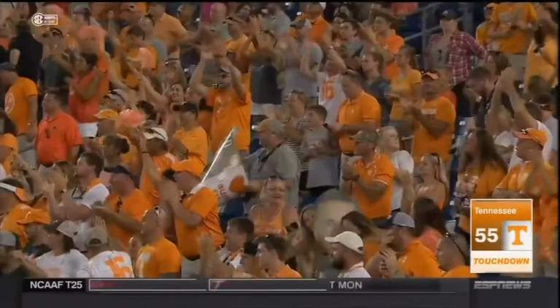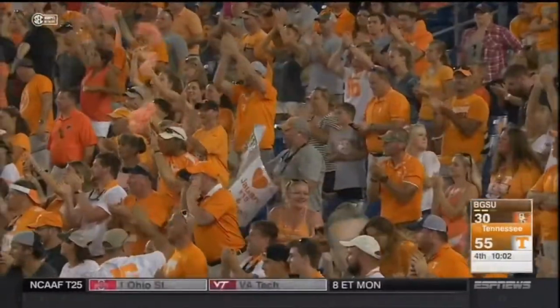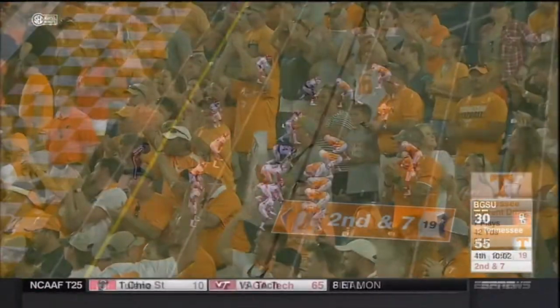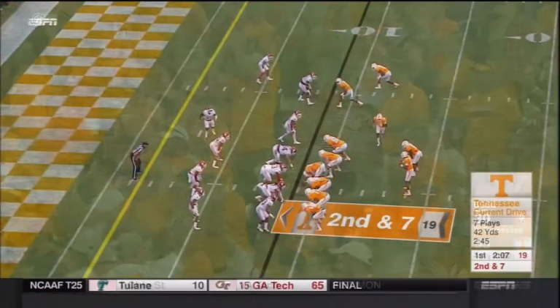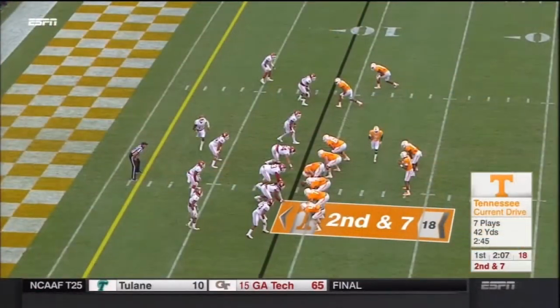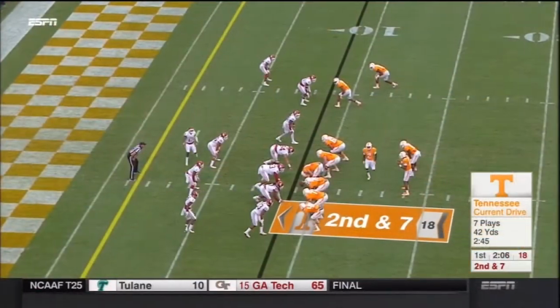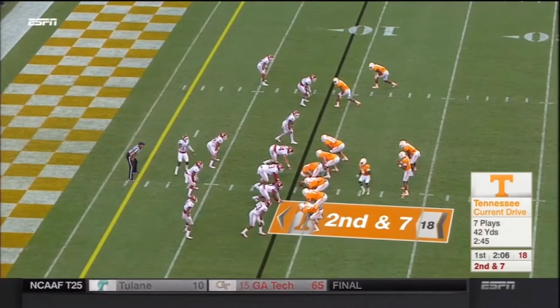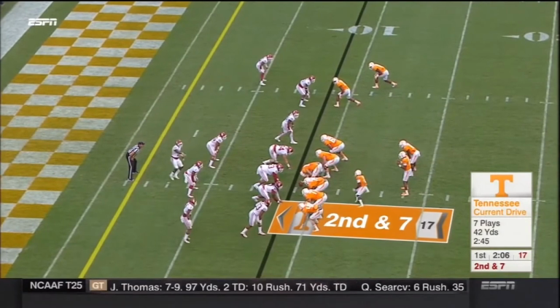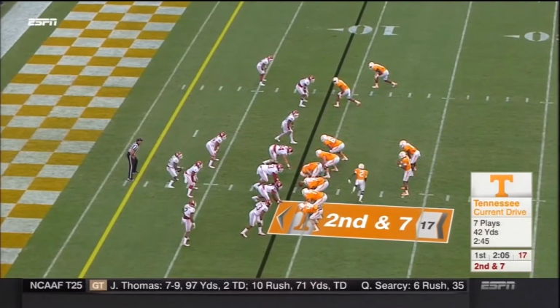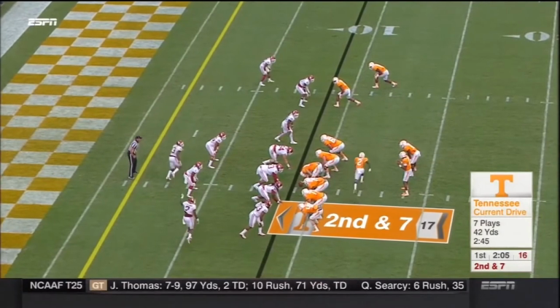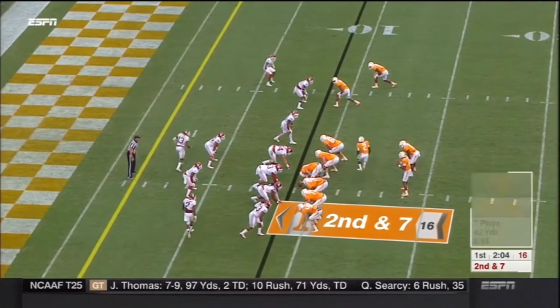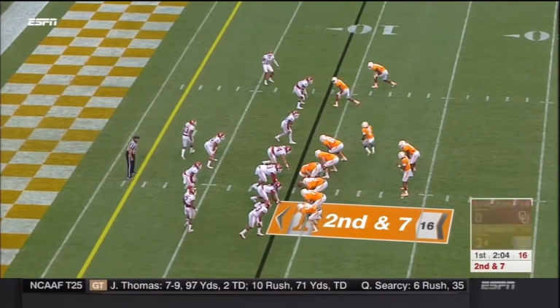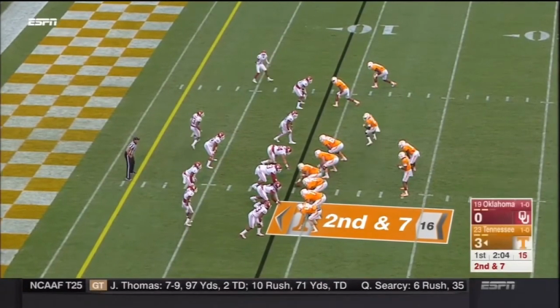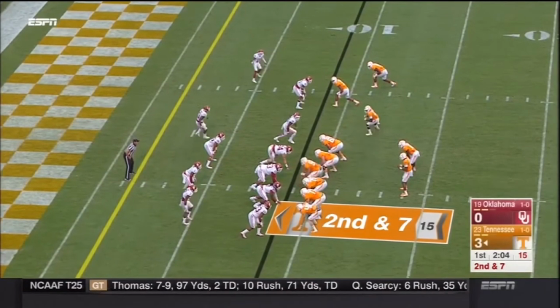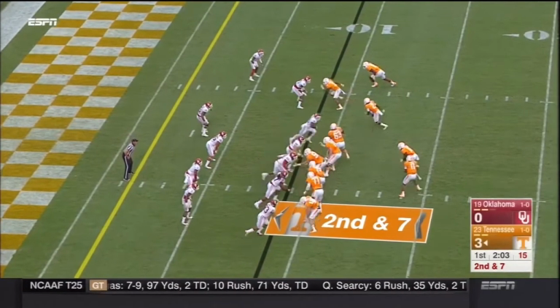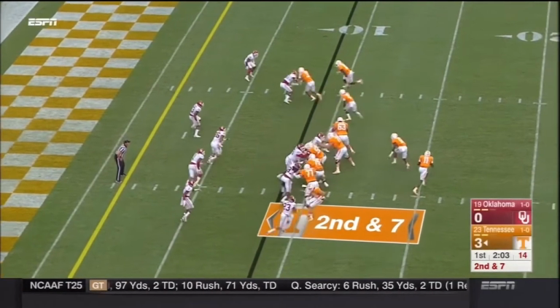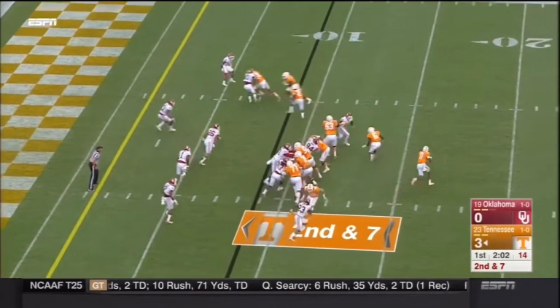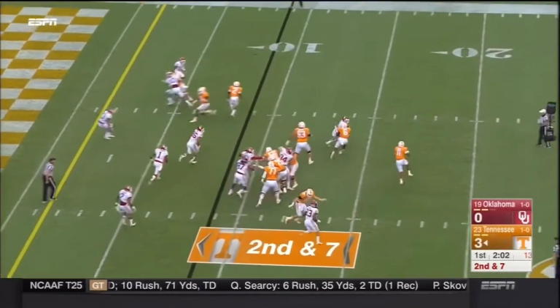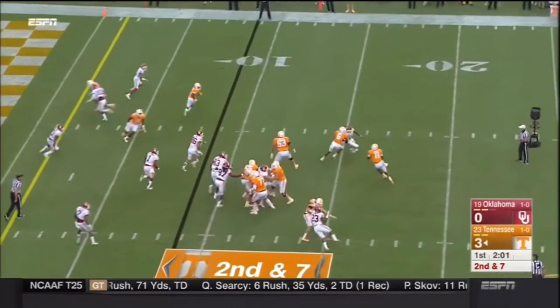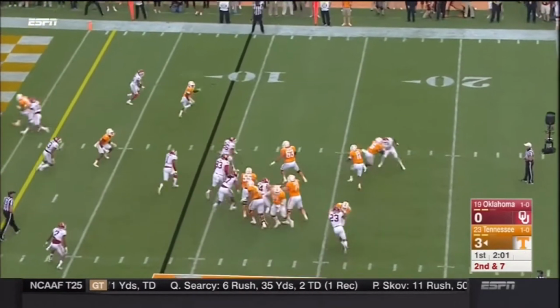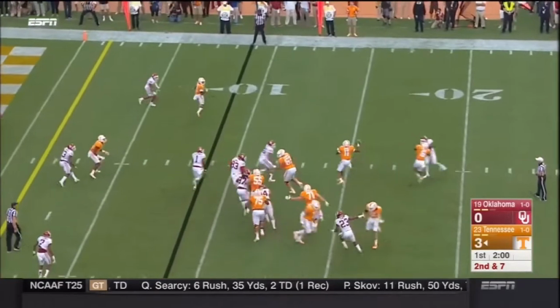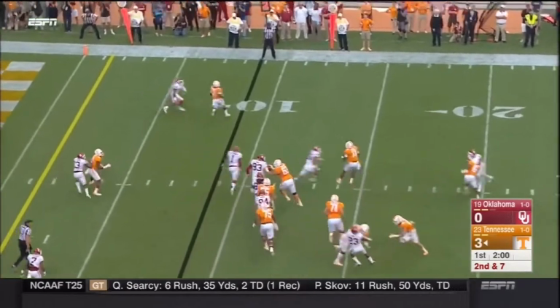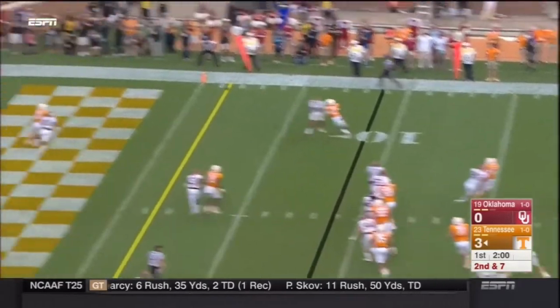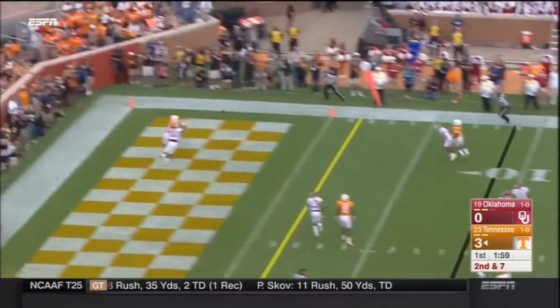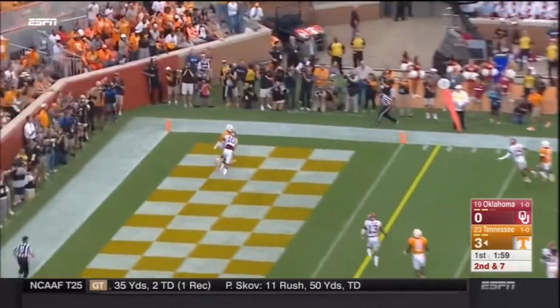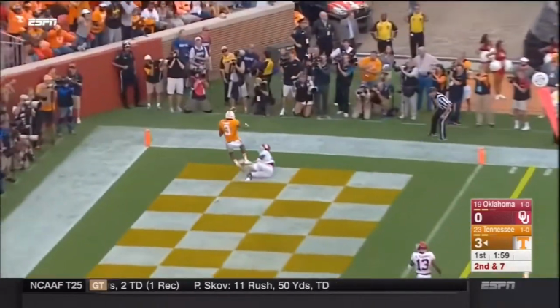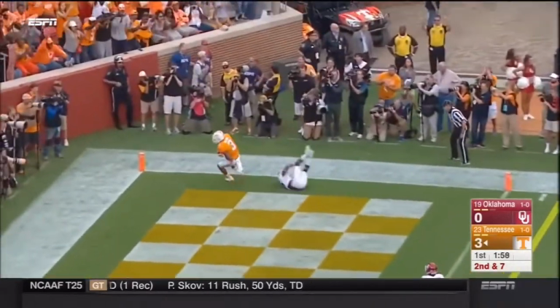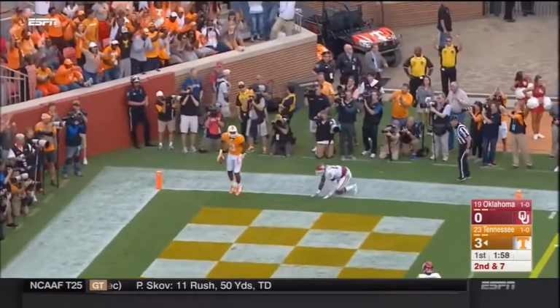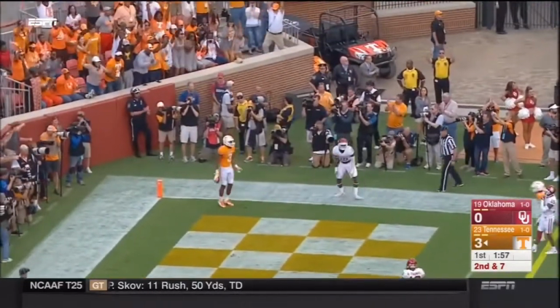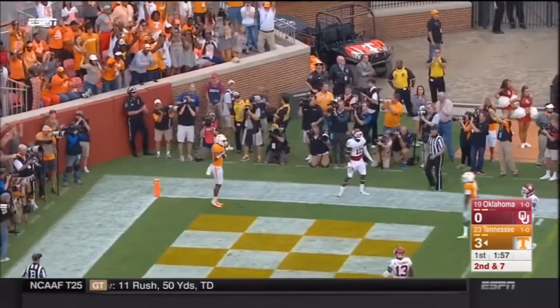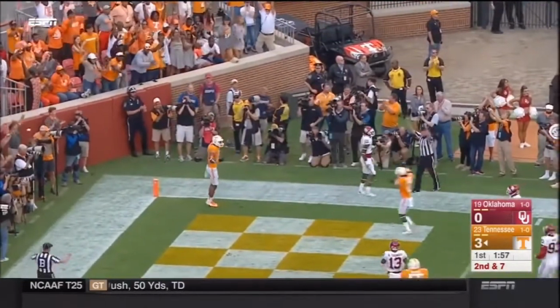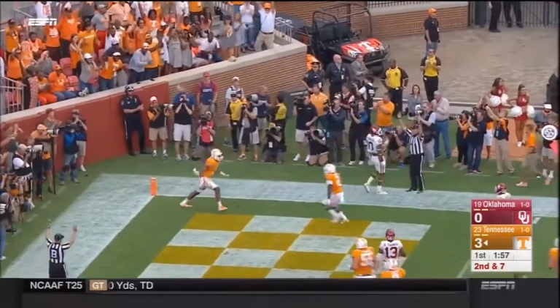He goes to the right and now one of them — Pig Howard — comes in motion on second down and seven. Dobbs rolls that way, fires on the run. Touchdown. Josh Malone.